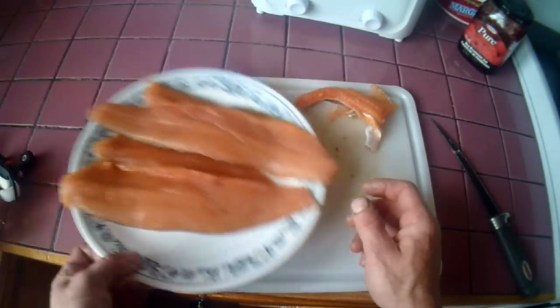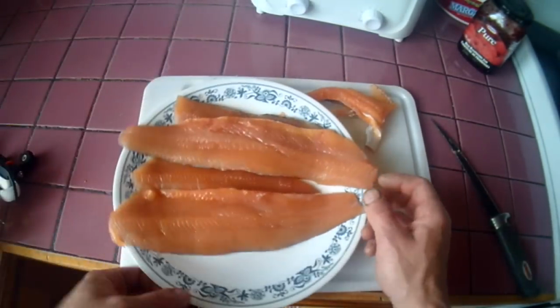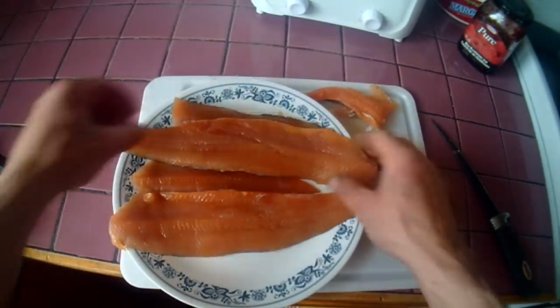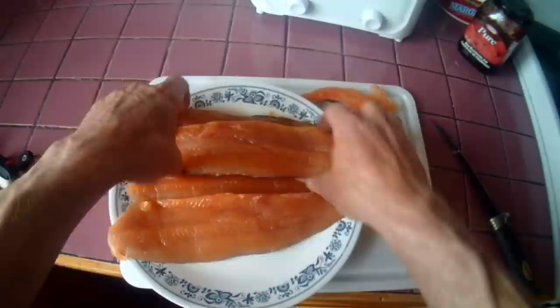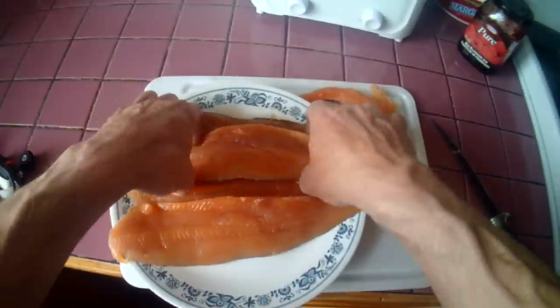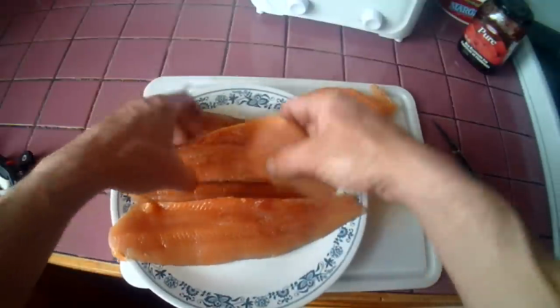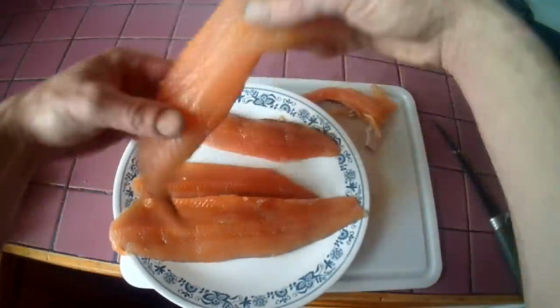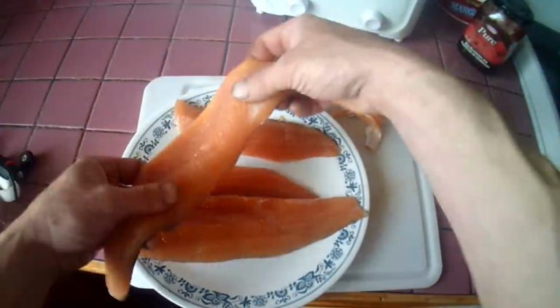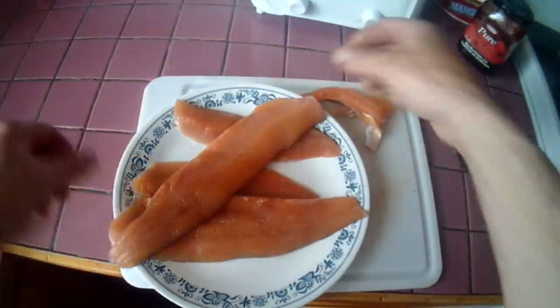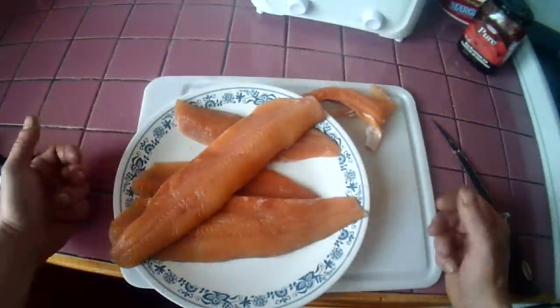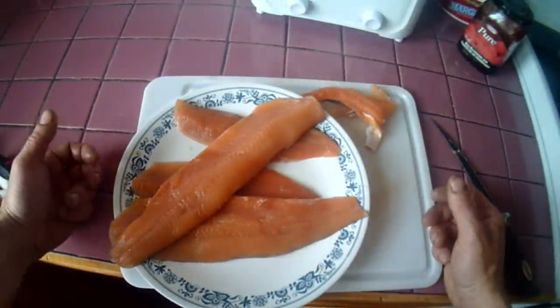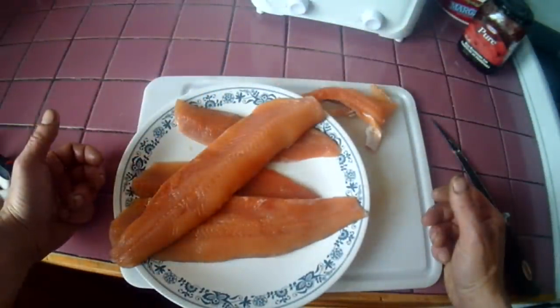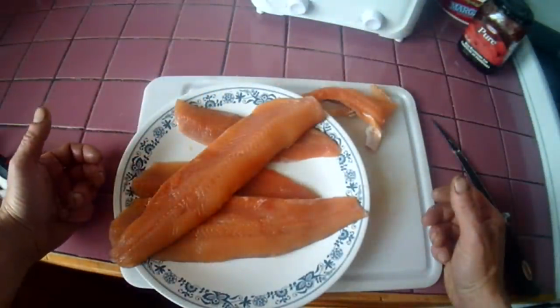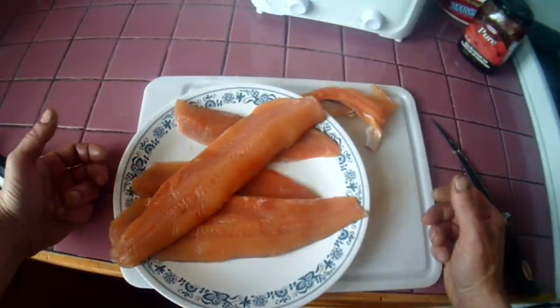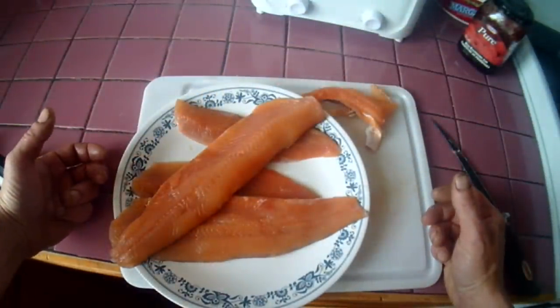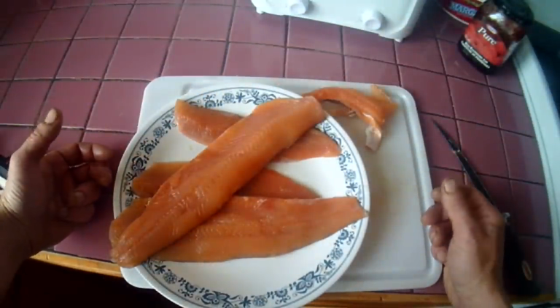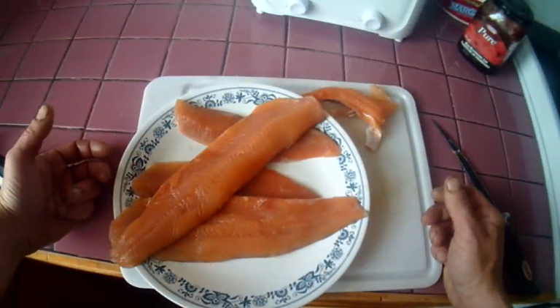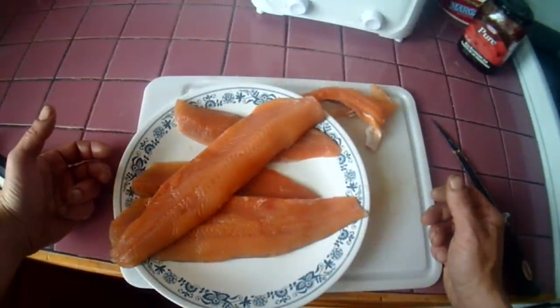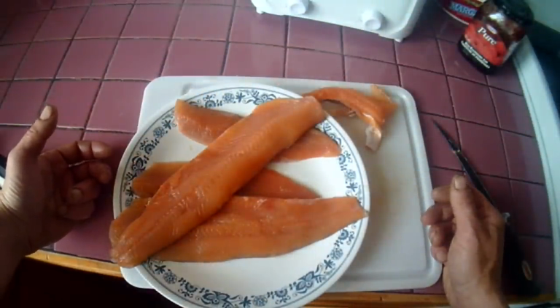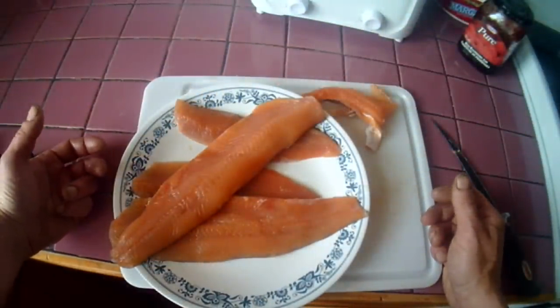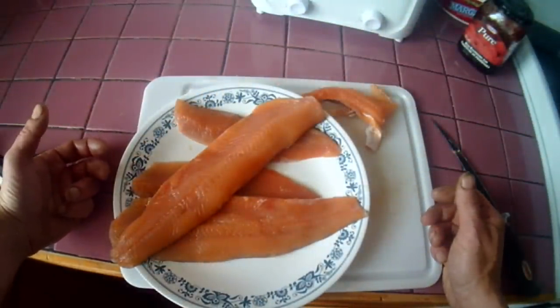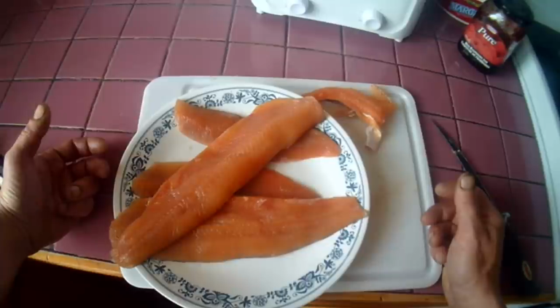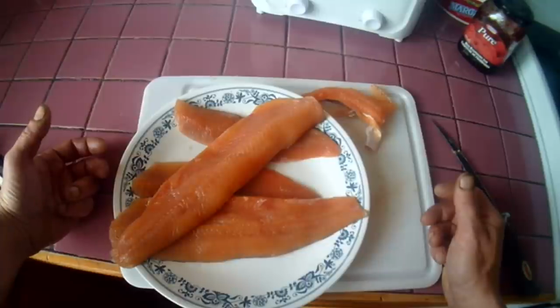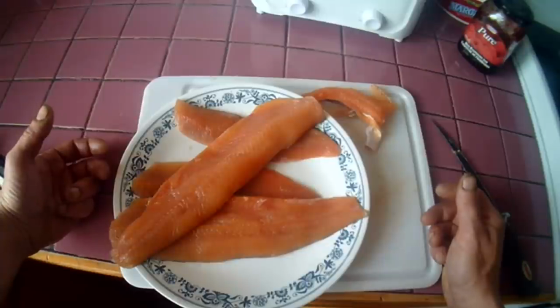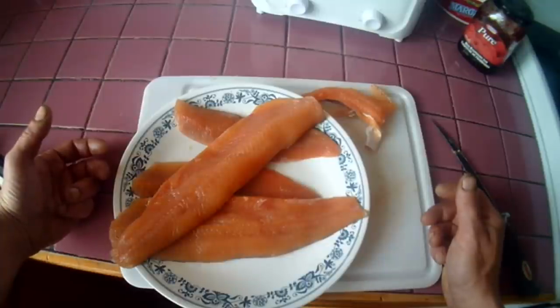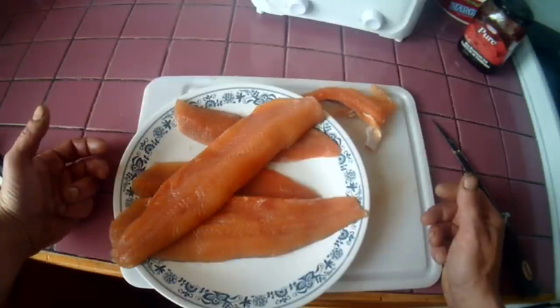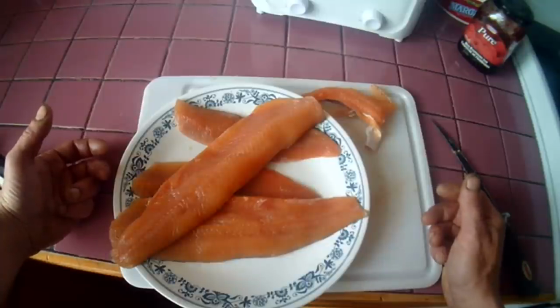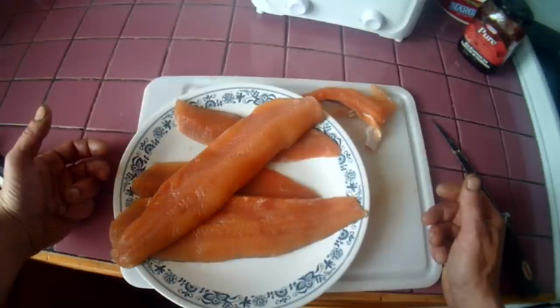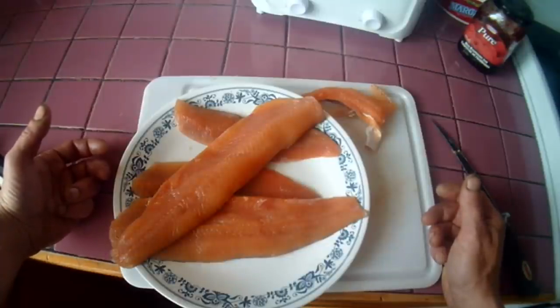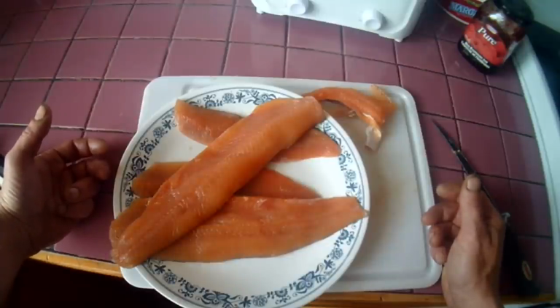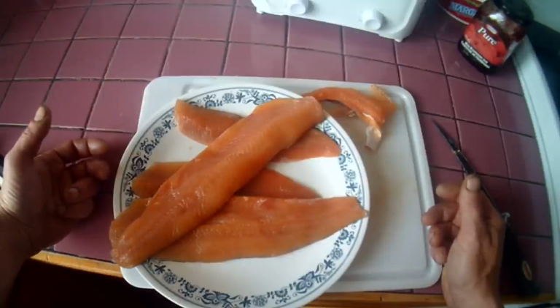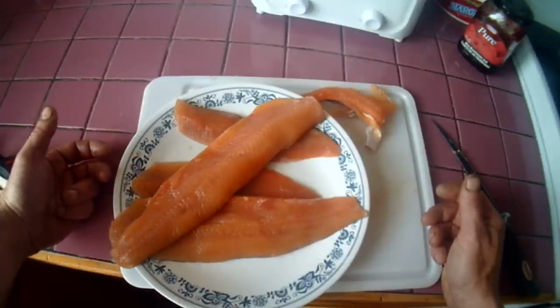We got some done there — I've got a couple done and another half dozen to do. Alright, so that's how you debone a brook trout. This is Busy Babin' — take it easy, everyone.